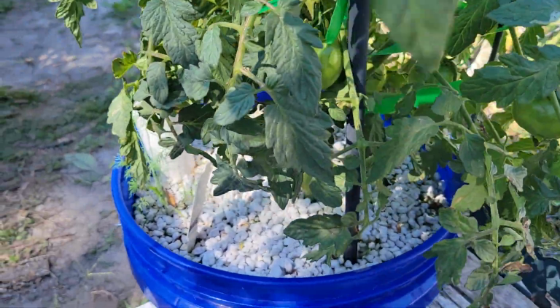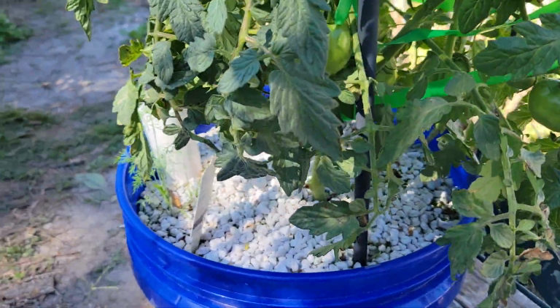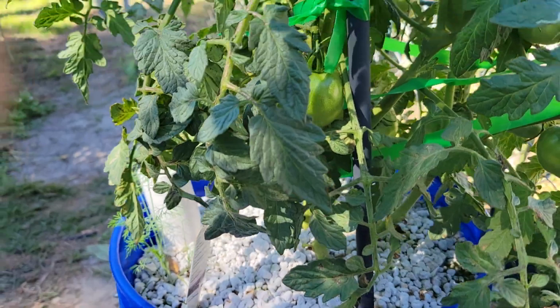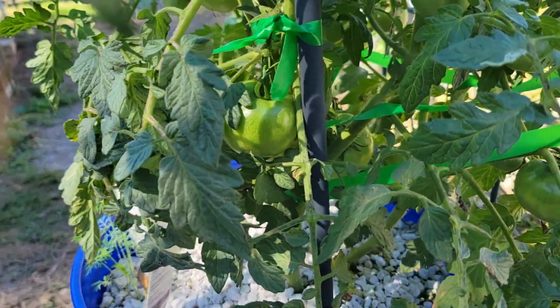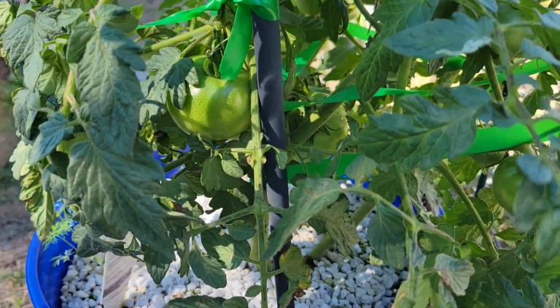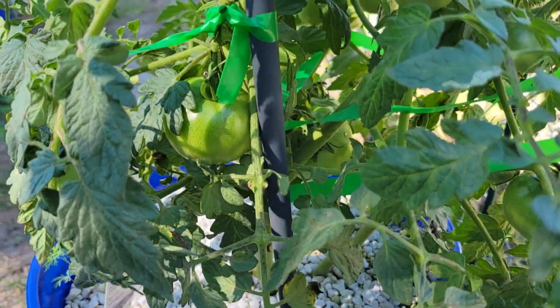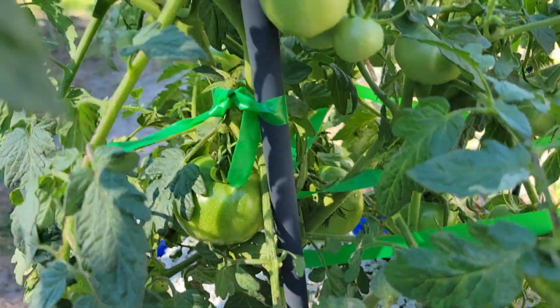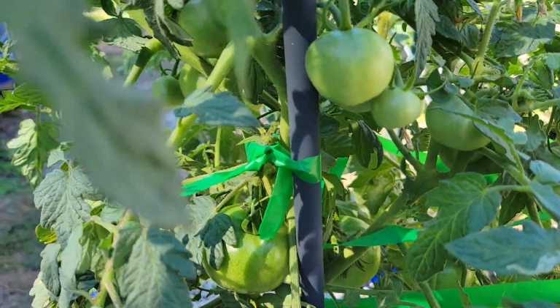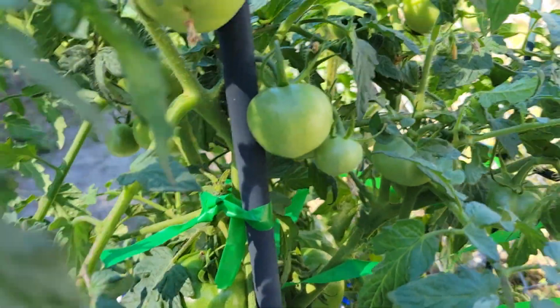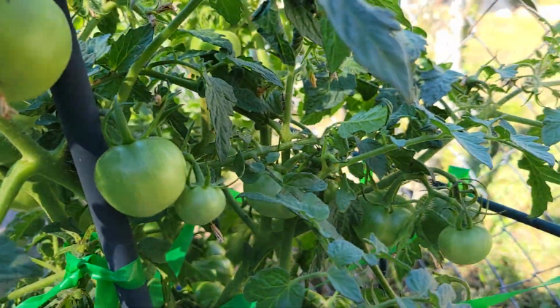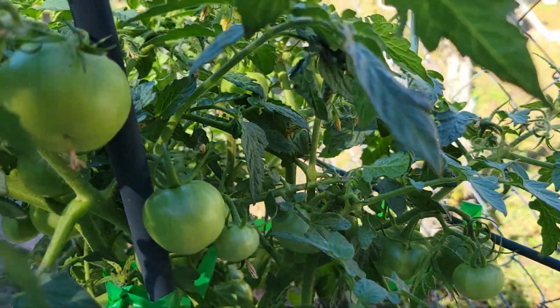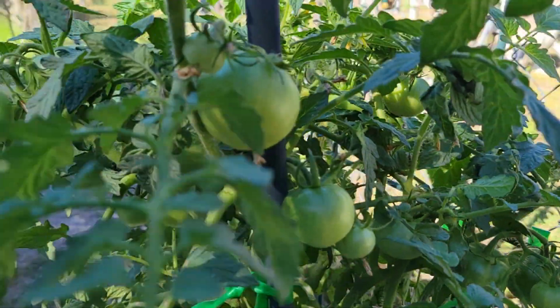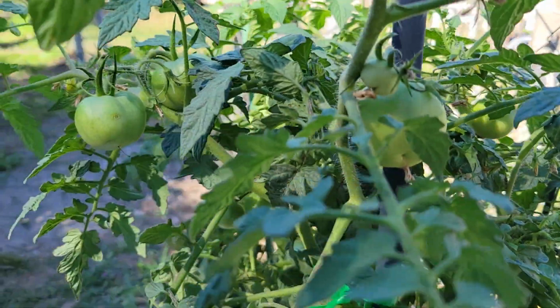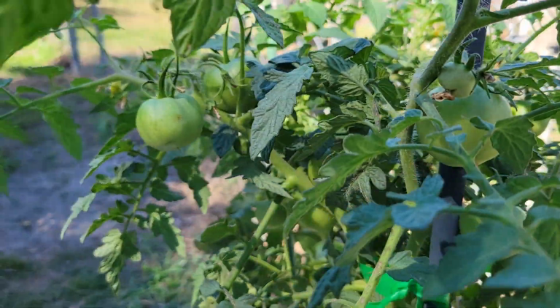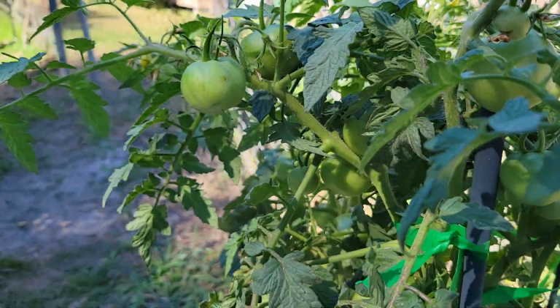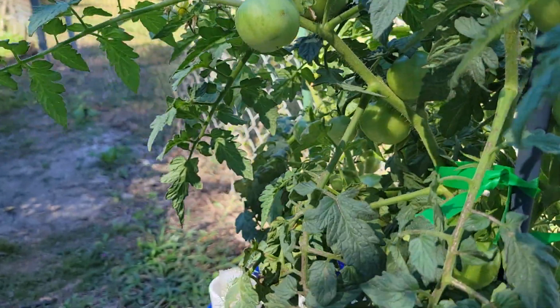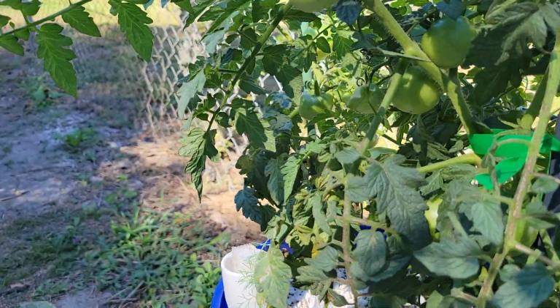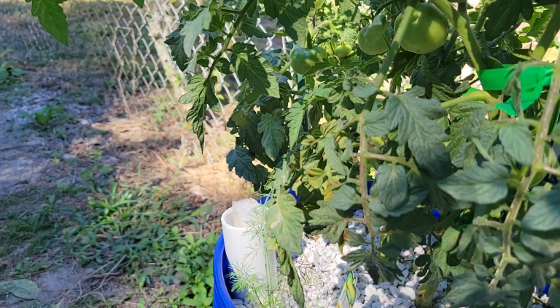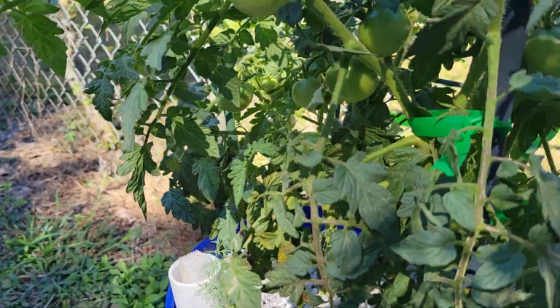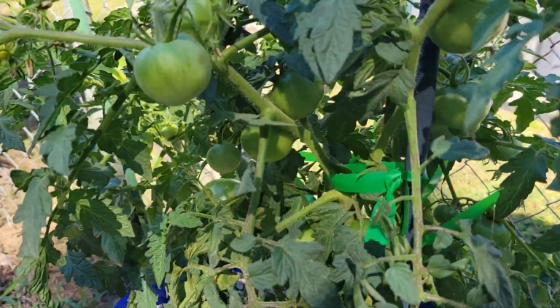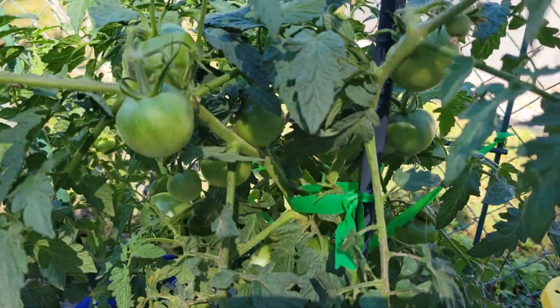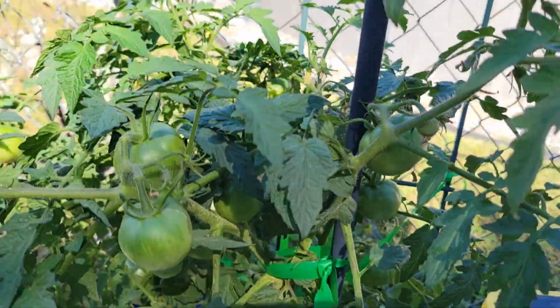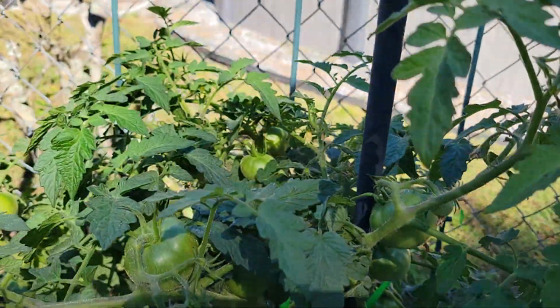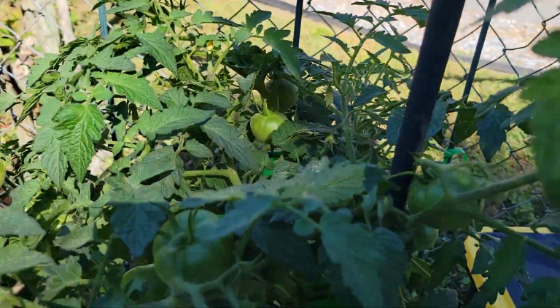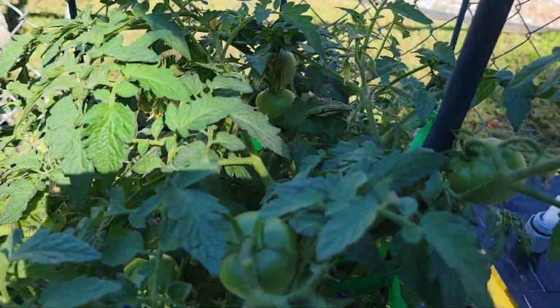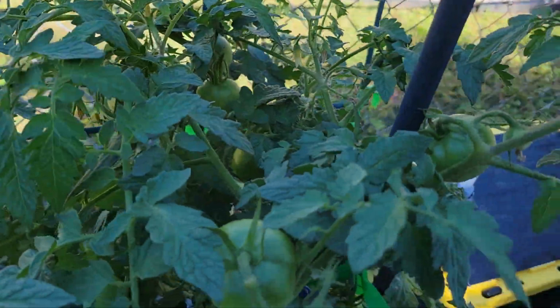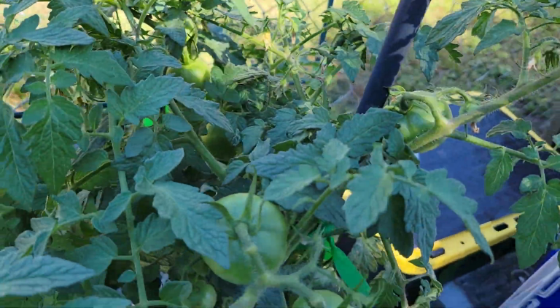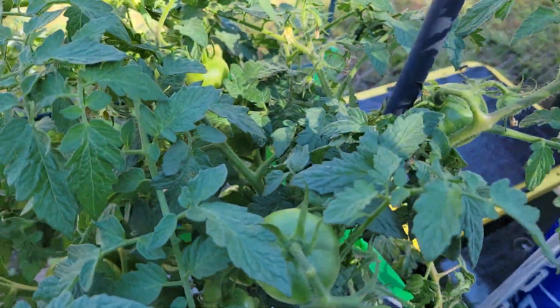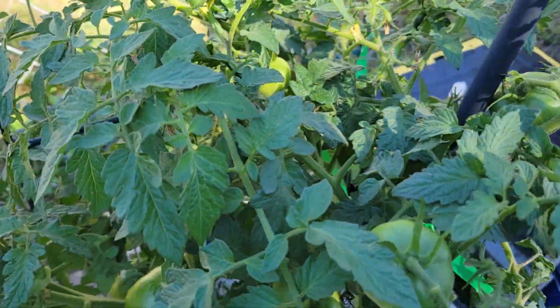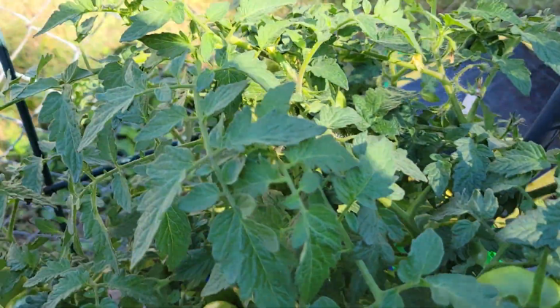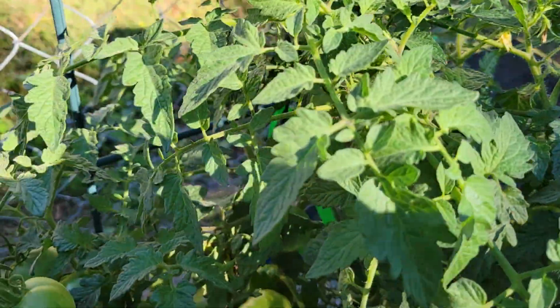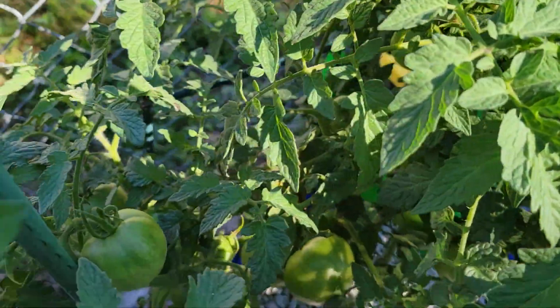This tomato is store-bought — I liked how it was growing so much I saved some seeds. We're gonna be planting this, growing them ourselves after wintertime.